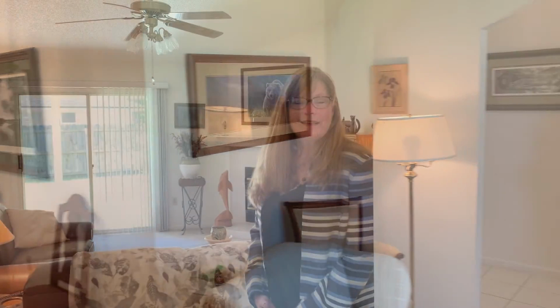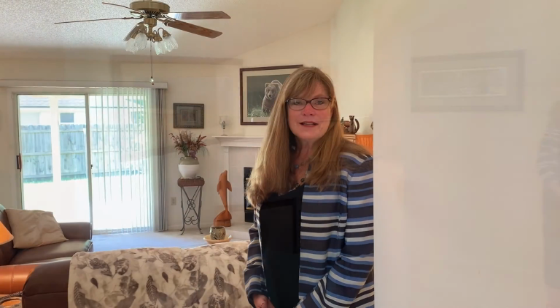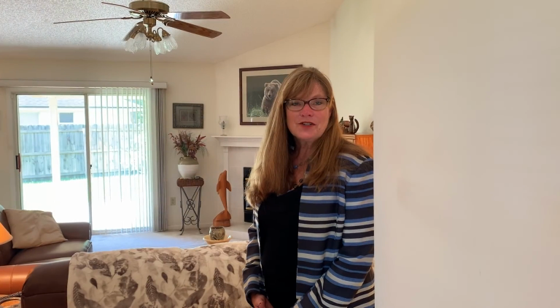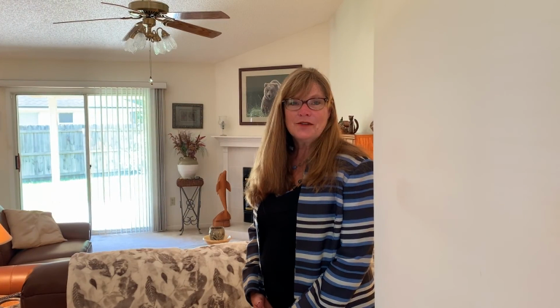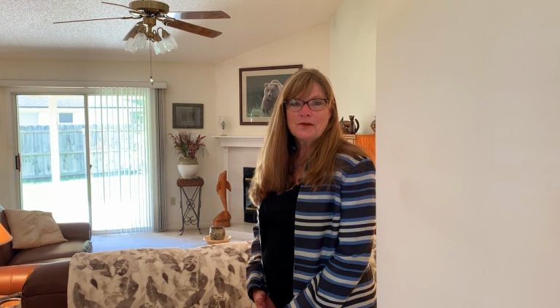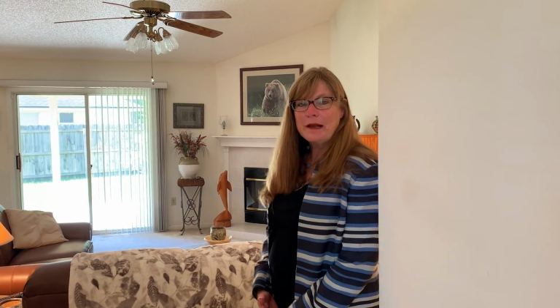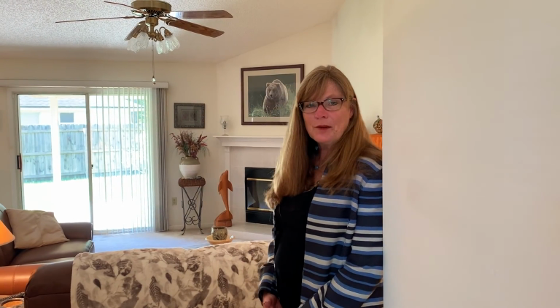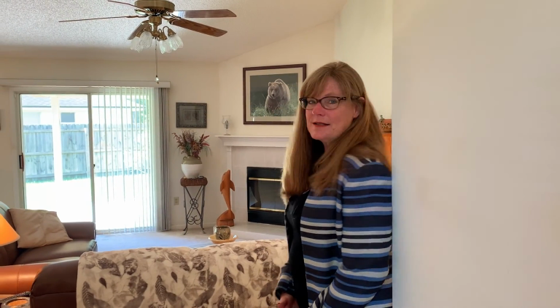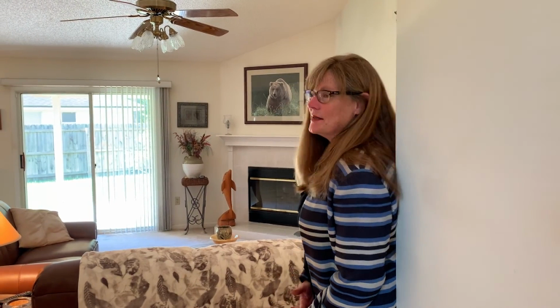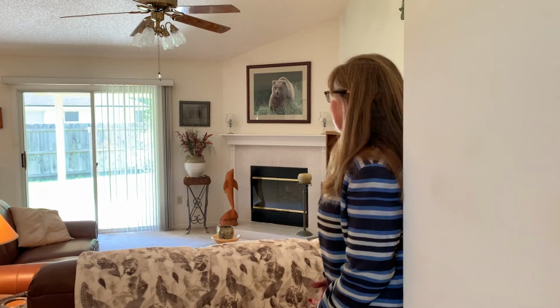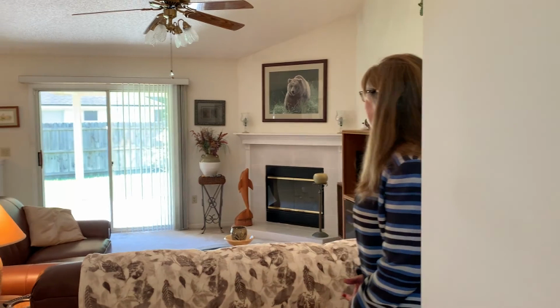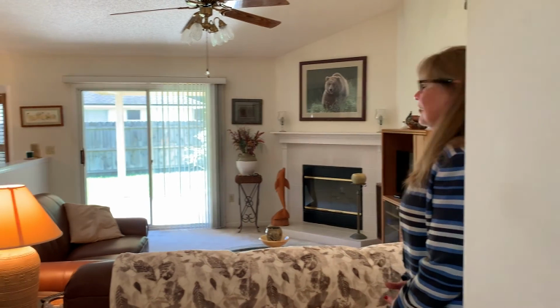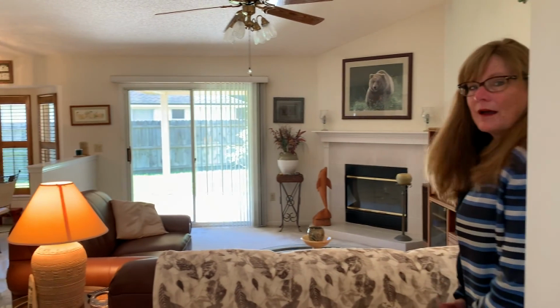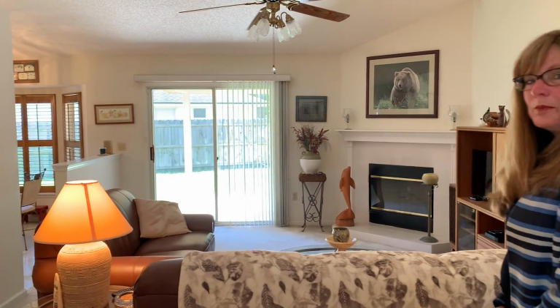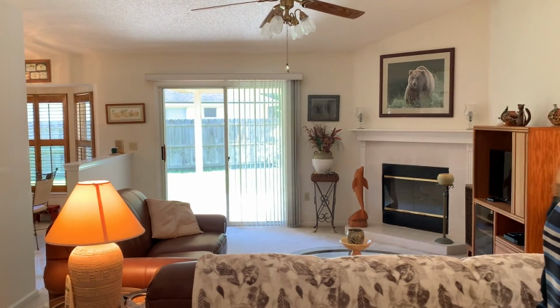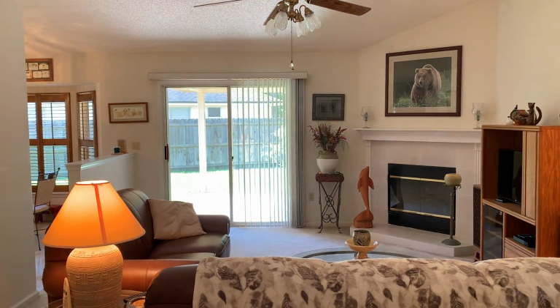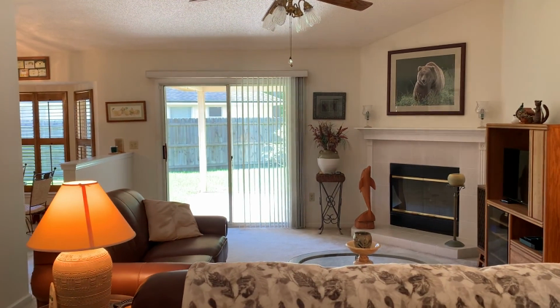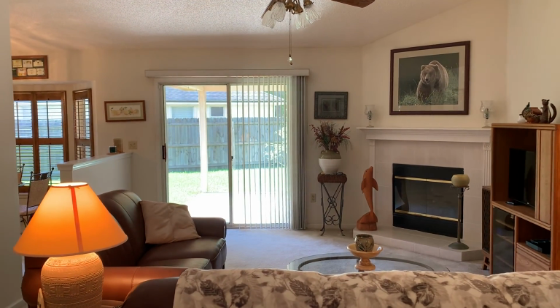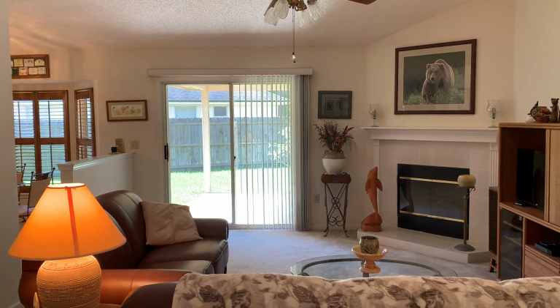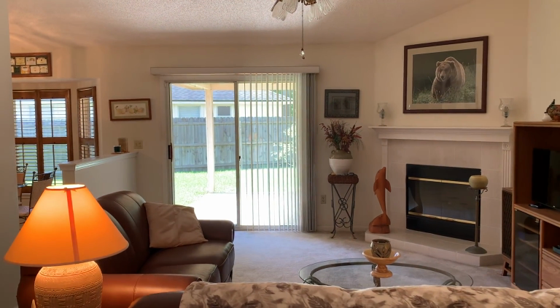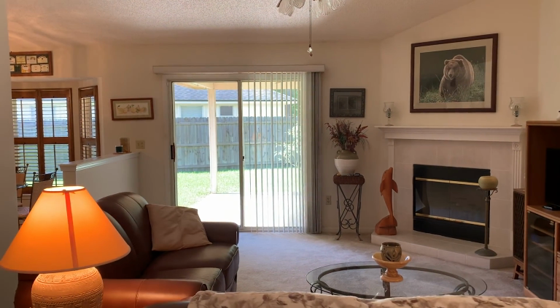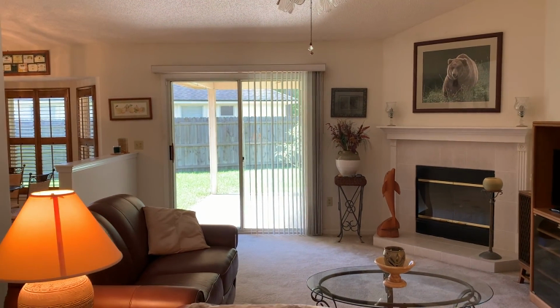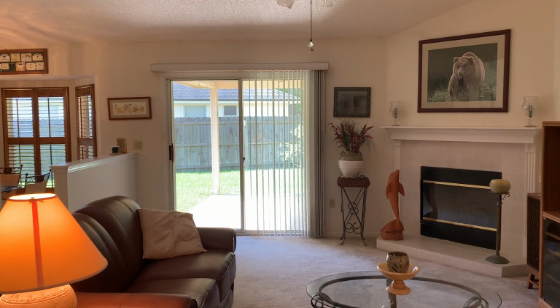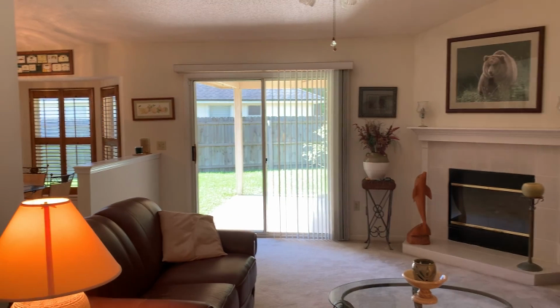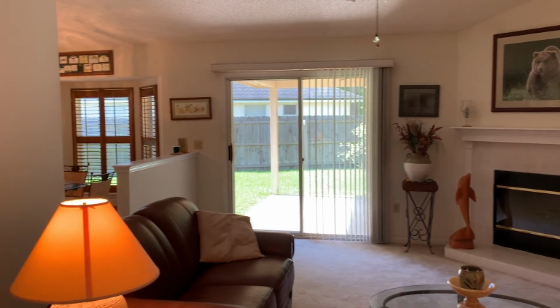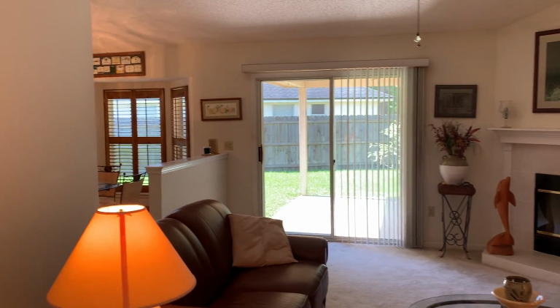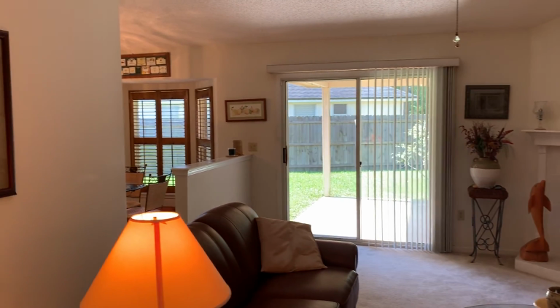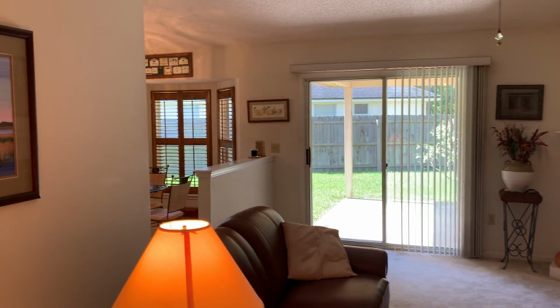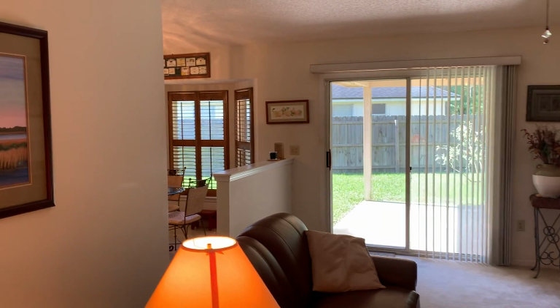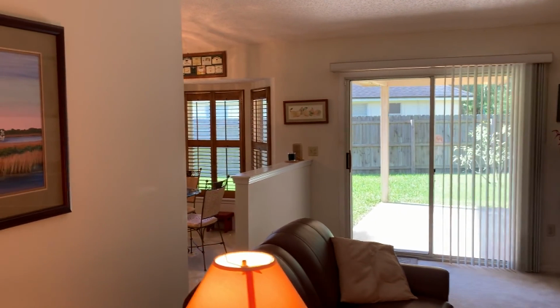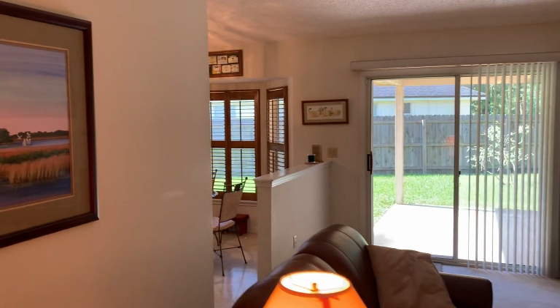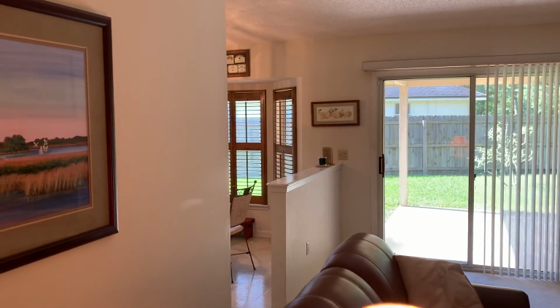Next I'd like to show you this great family room. It has lots of space, a wood-burning fireplace, access to the backyard and lanai, and is open to the dinette and the kitchen.